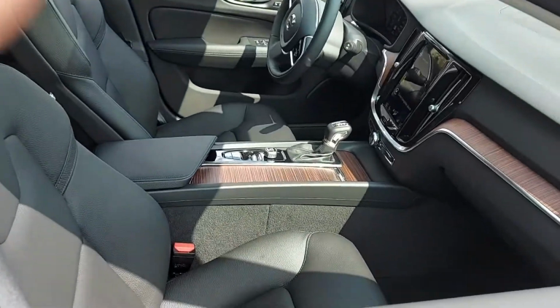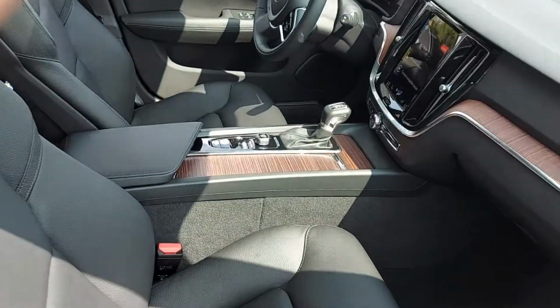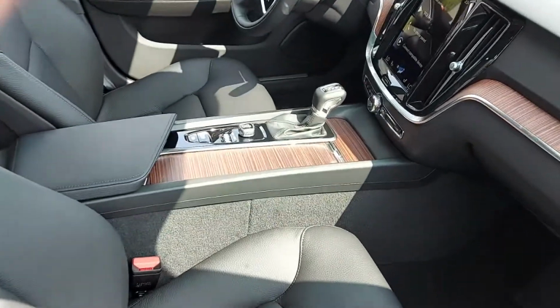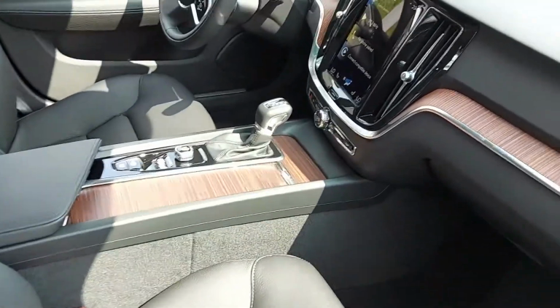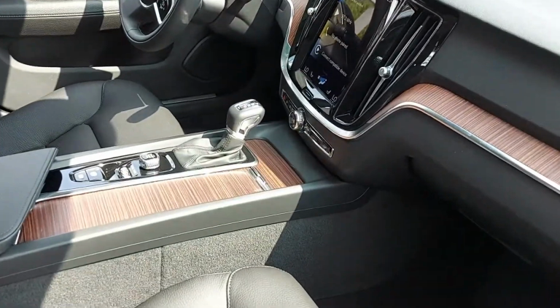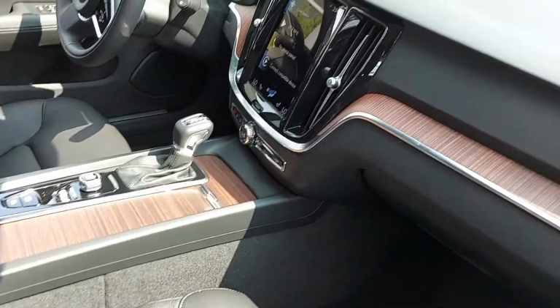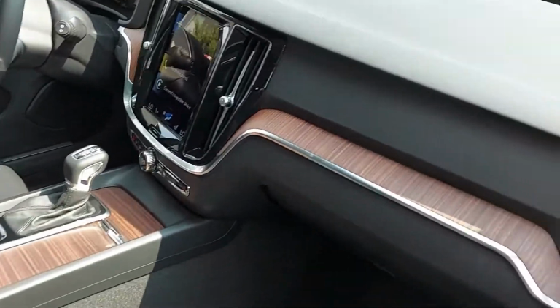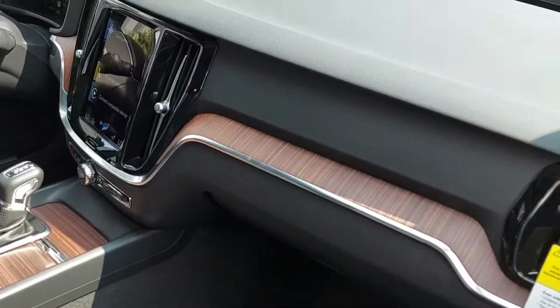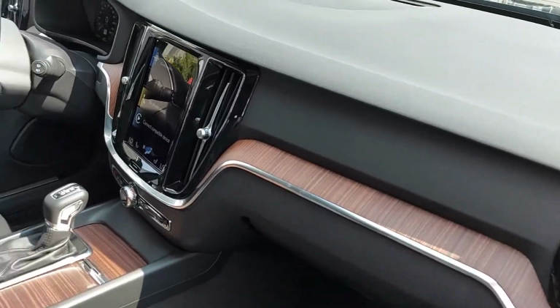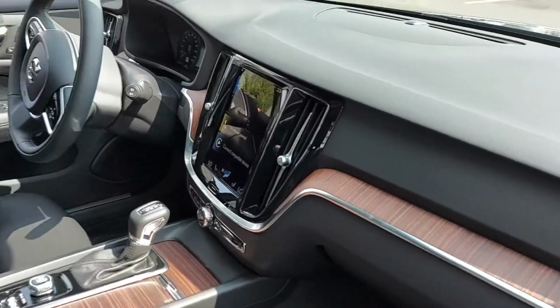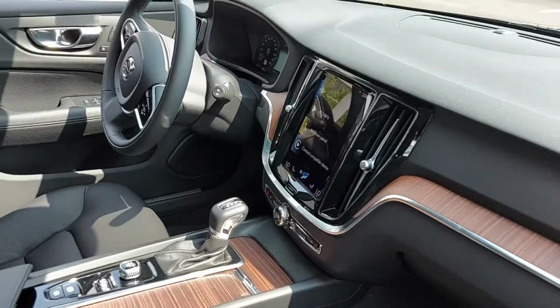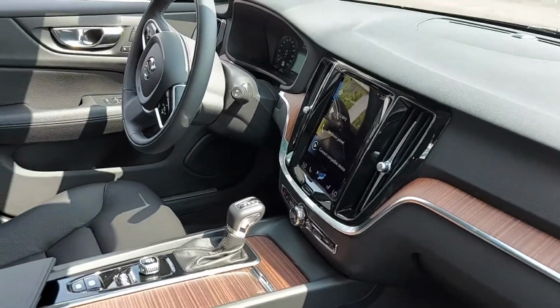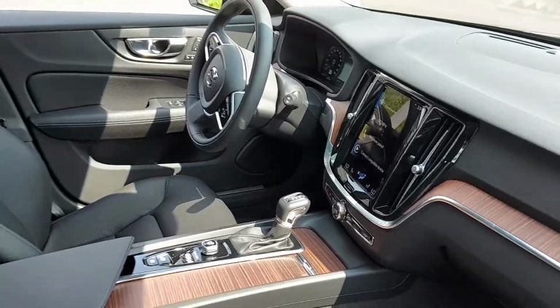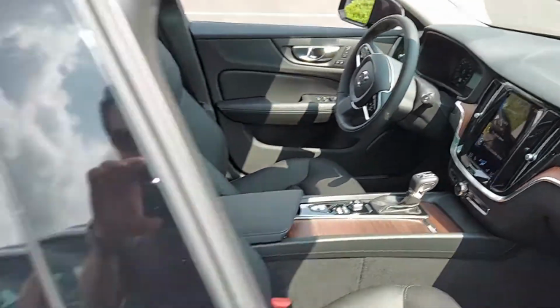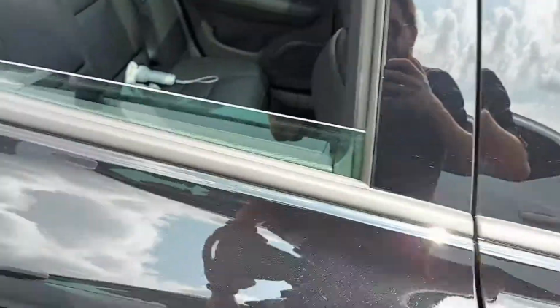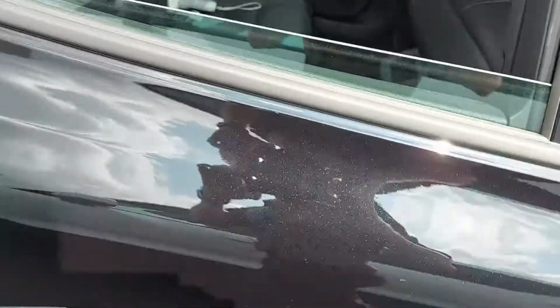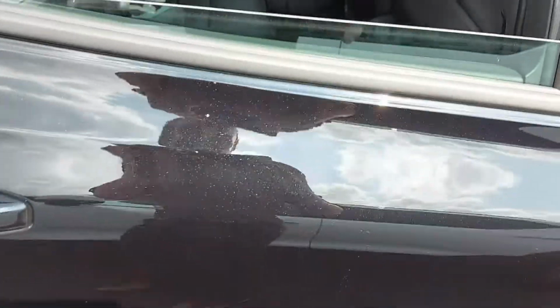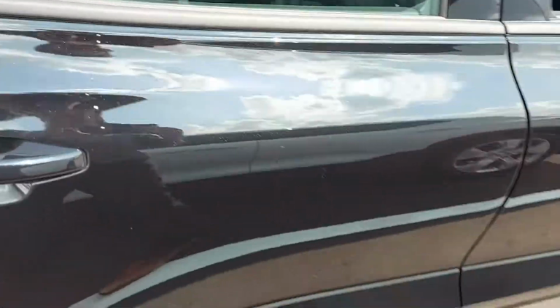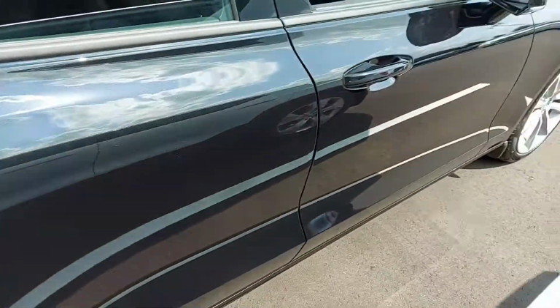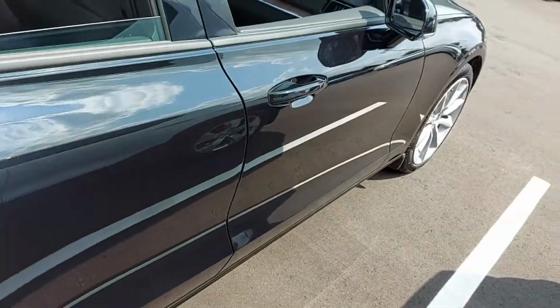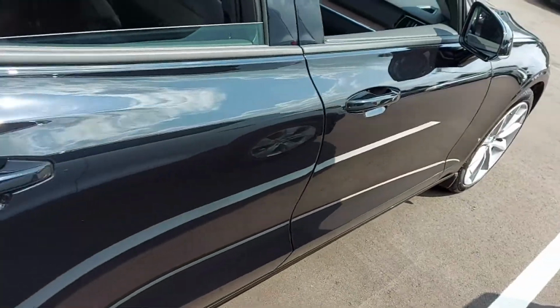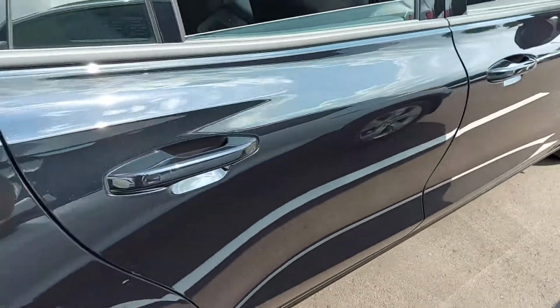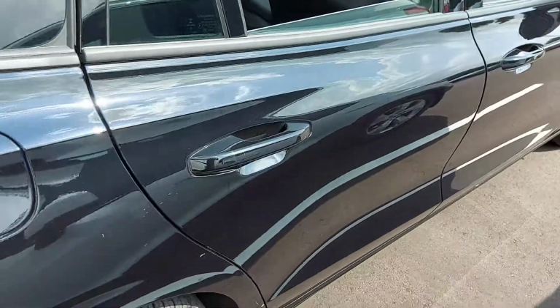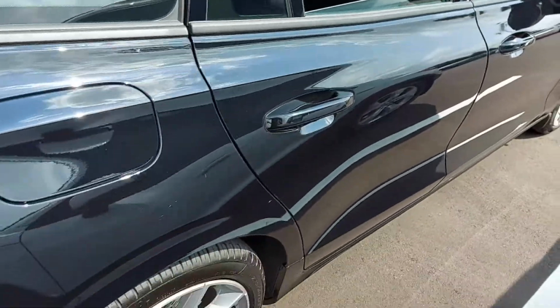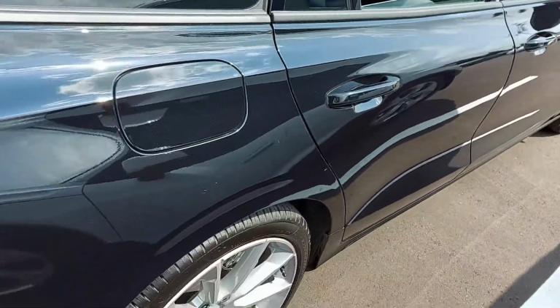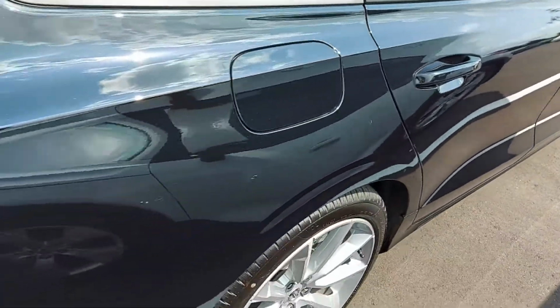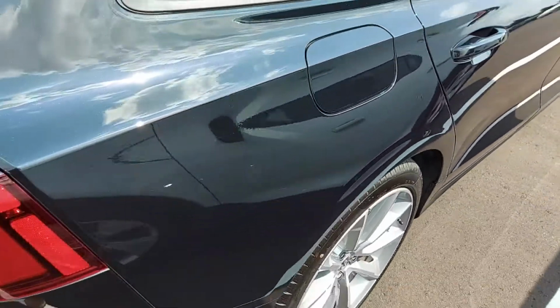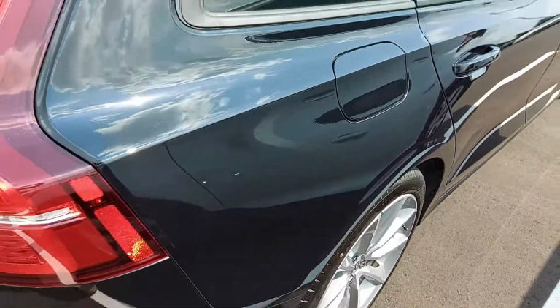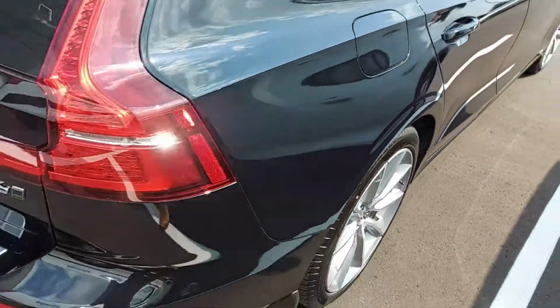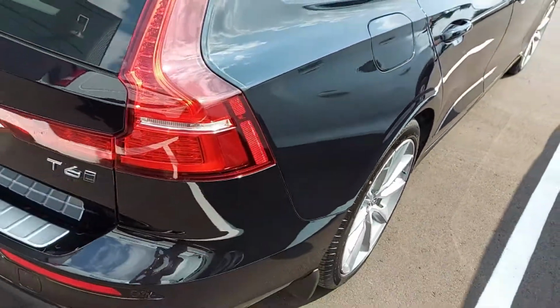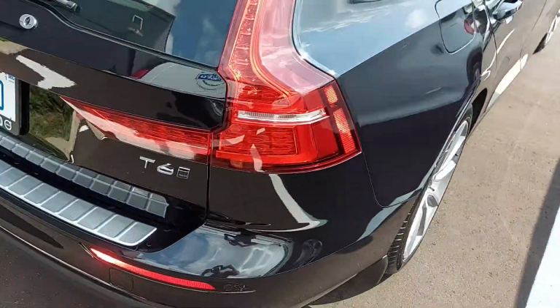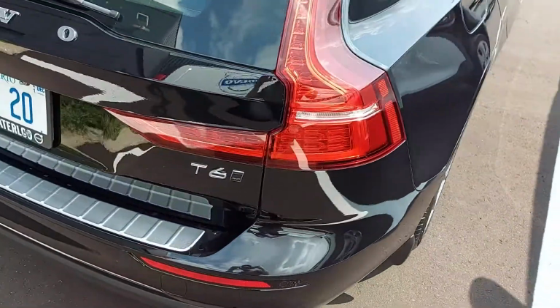It's got that beautiful wood grain finish on the inside, just to give it a bit of class. And the exterior, as you can see, is still fresh — even though it's a demo, it's only been on about two drives.